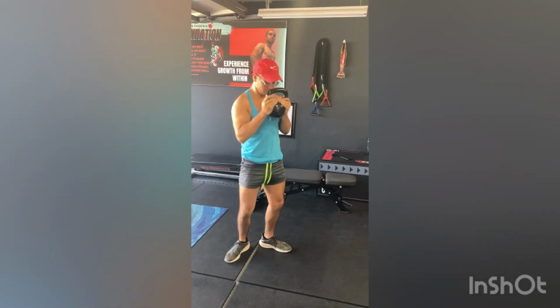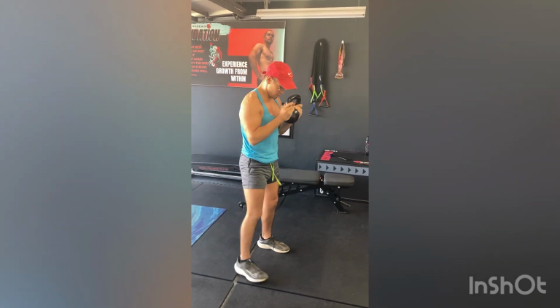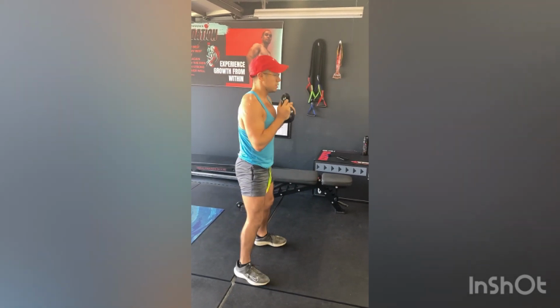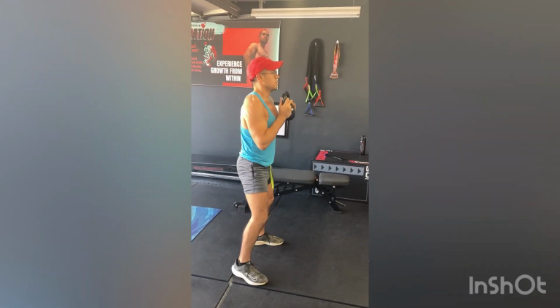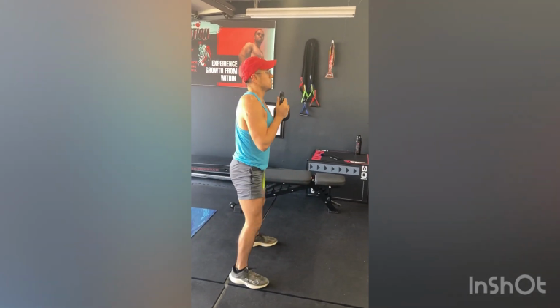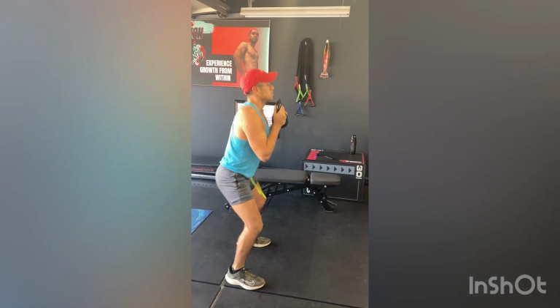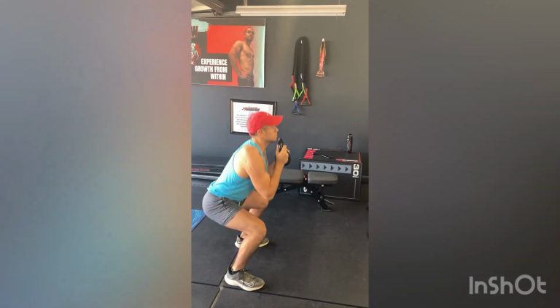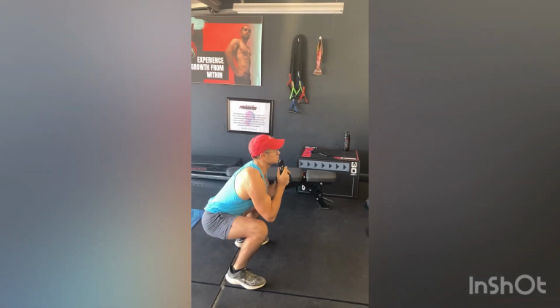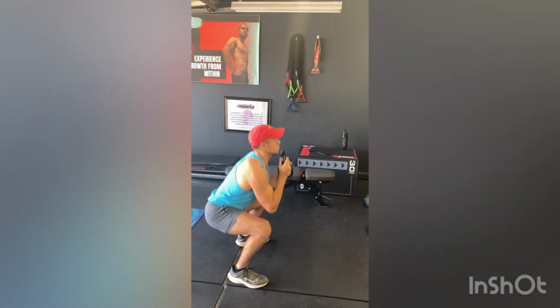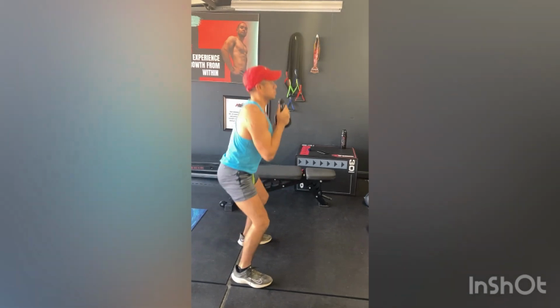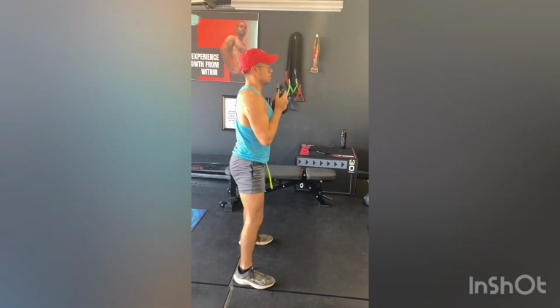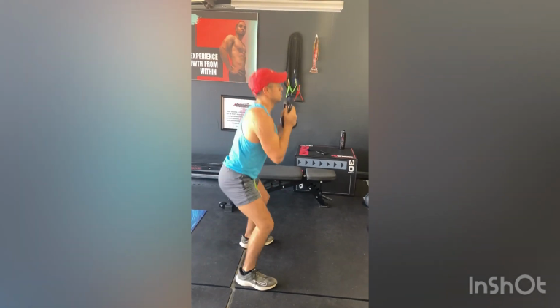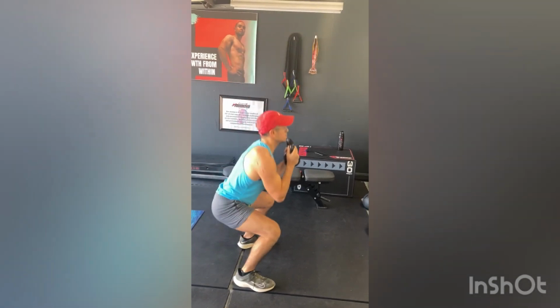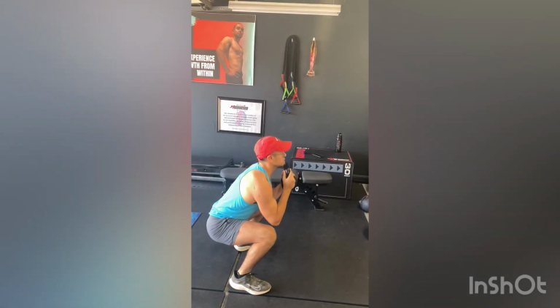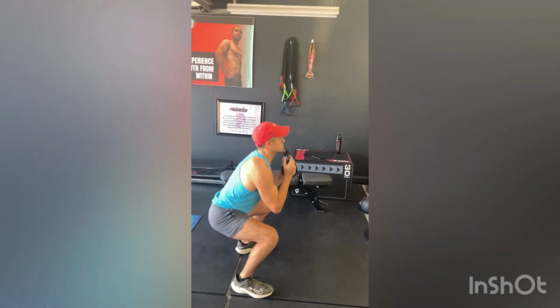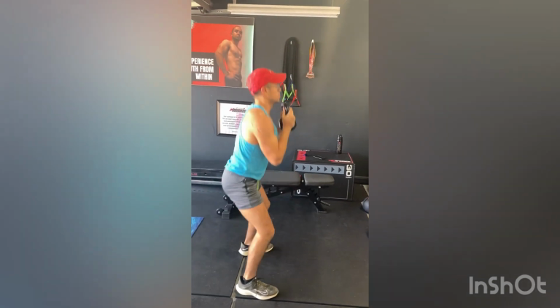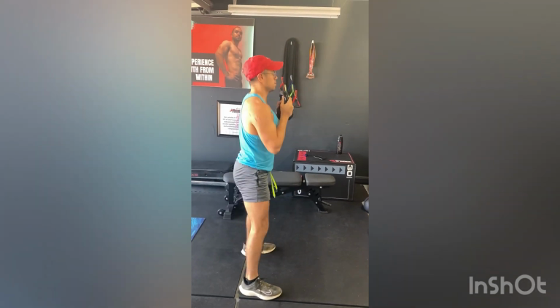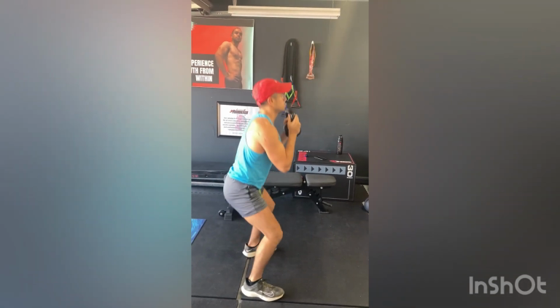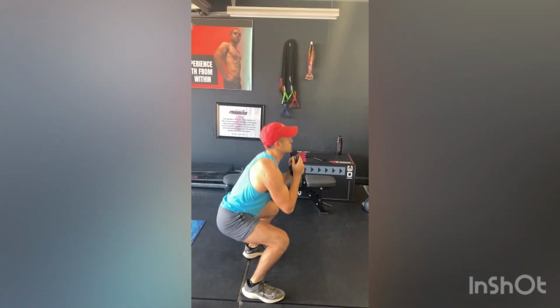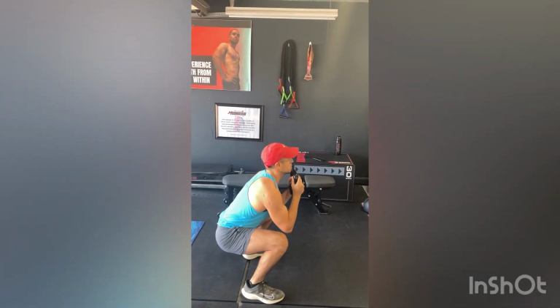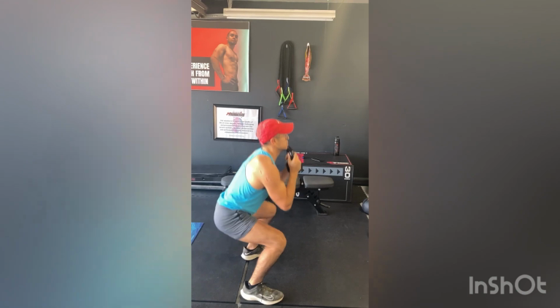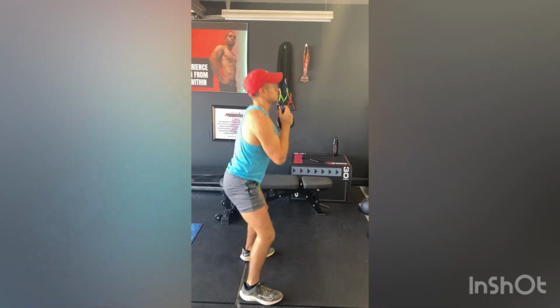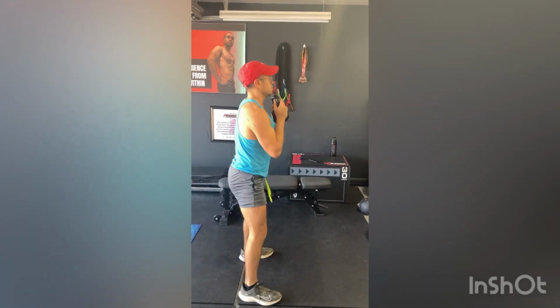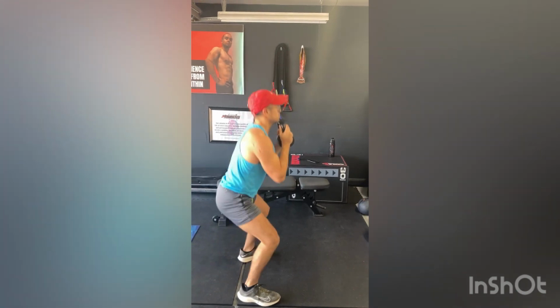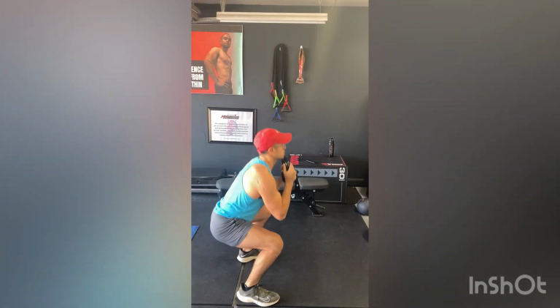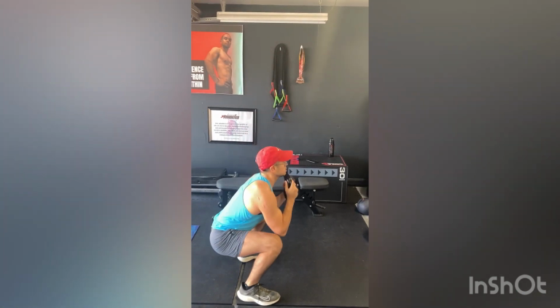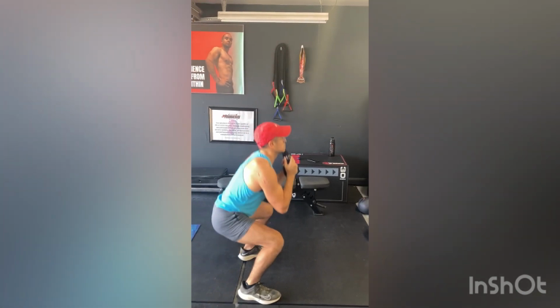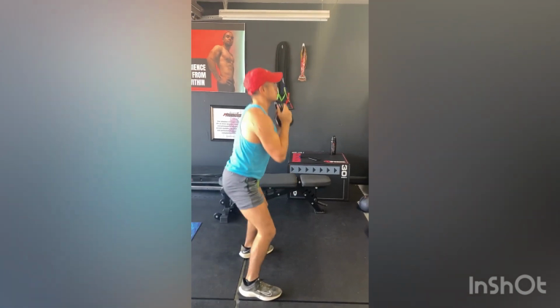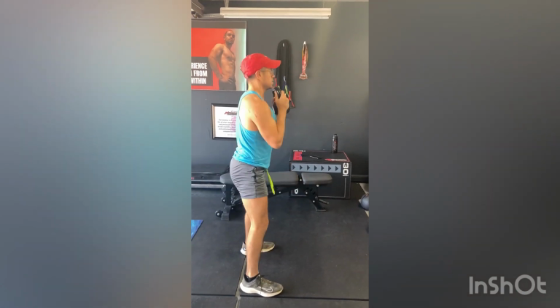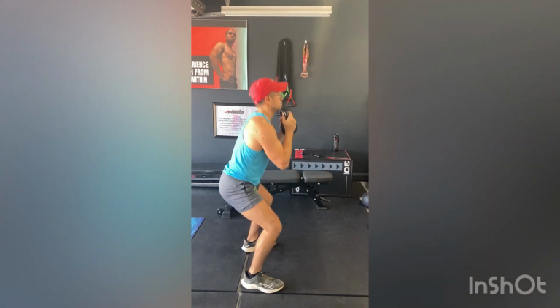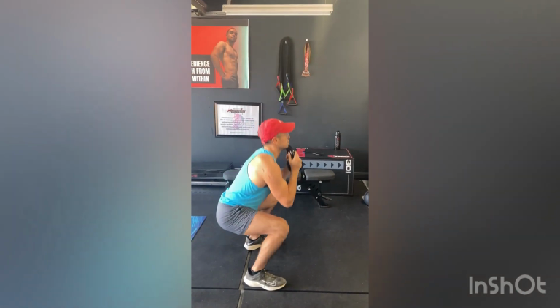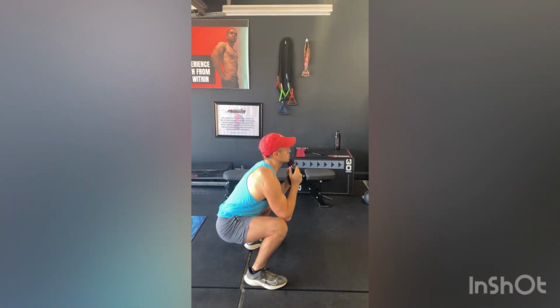For a great squat and activation, make sure that your knees are pointing towards your feet. You are focusing on squeezing your glutes and leg muscles at the top while inhaling down and exhaling up.